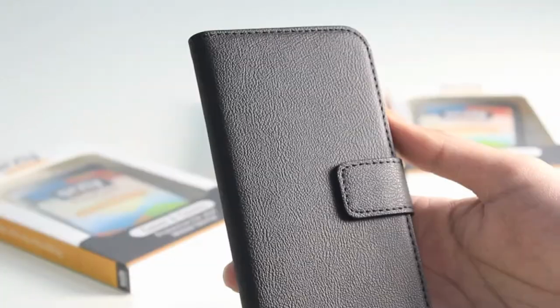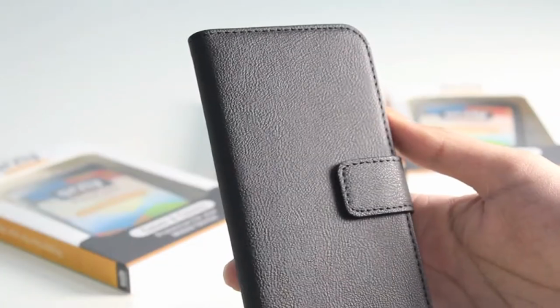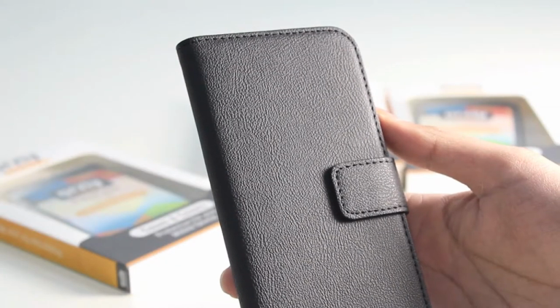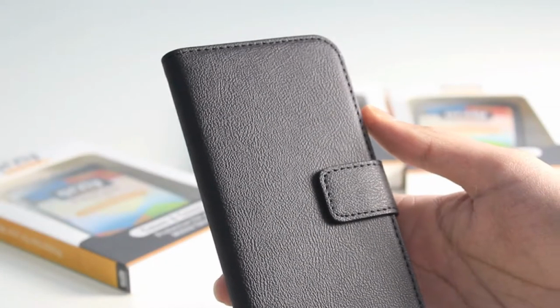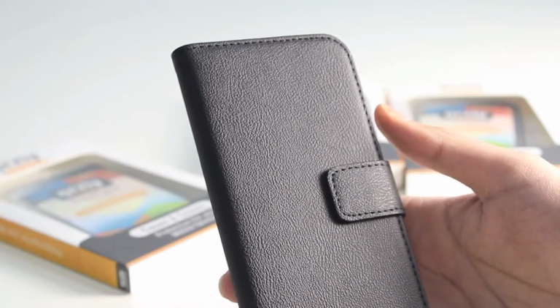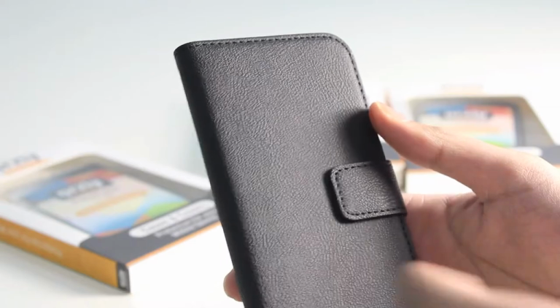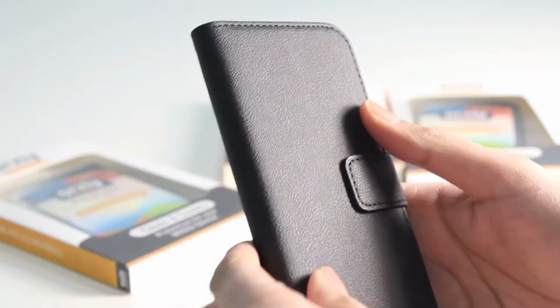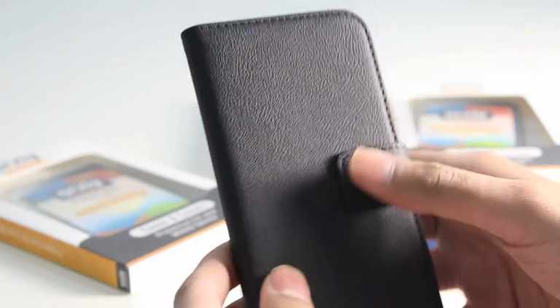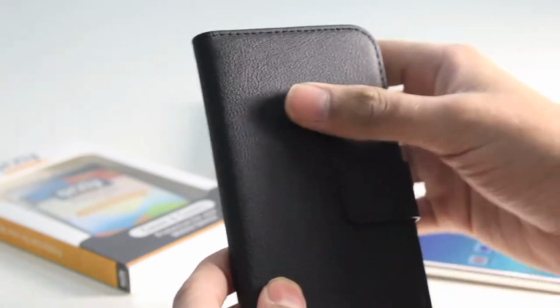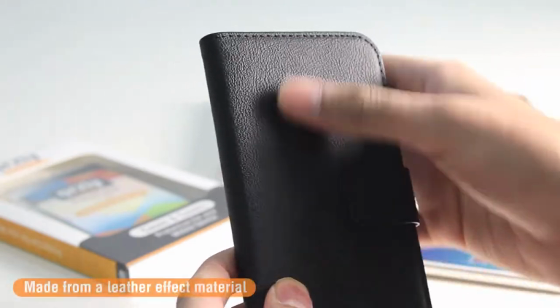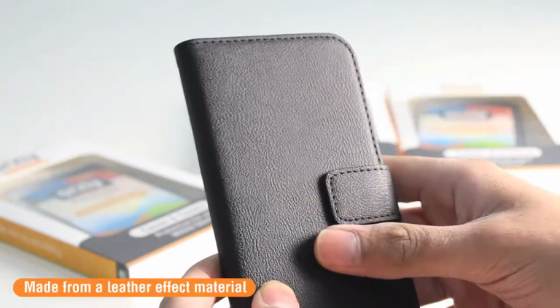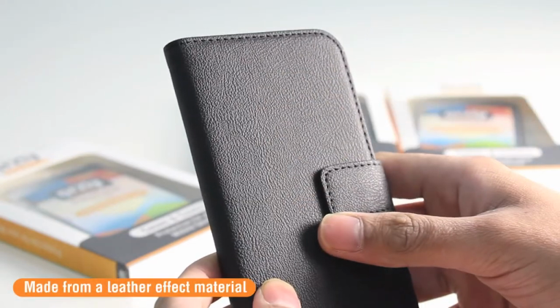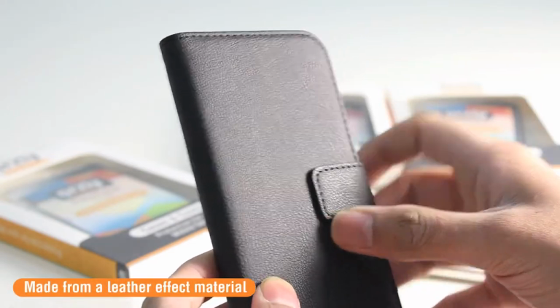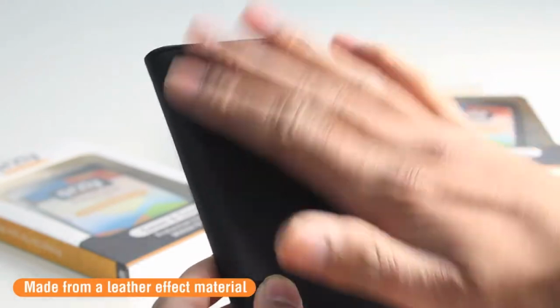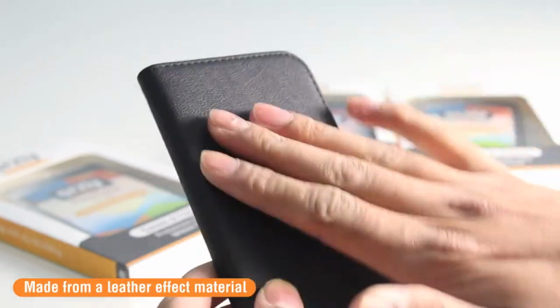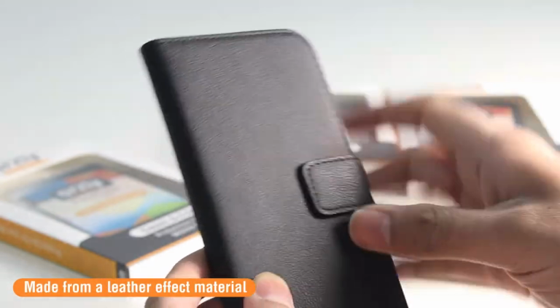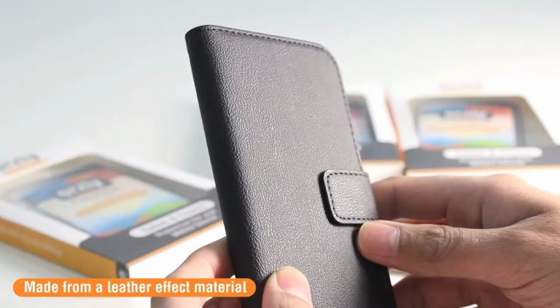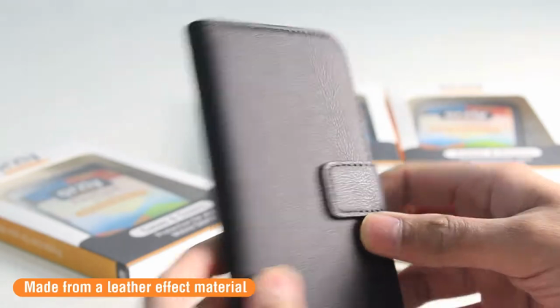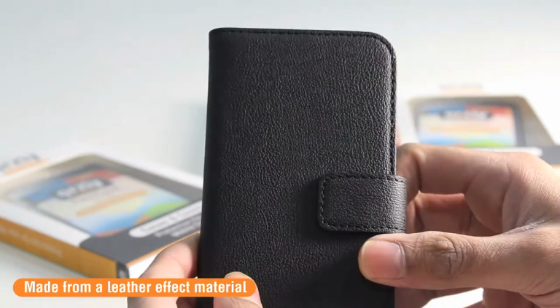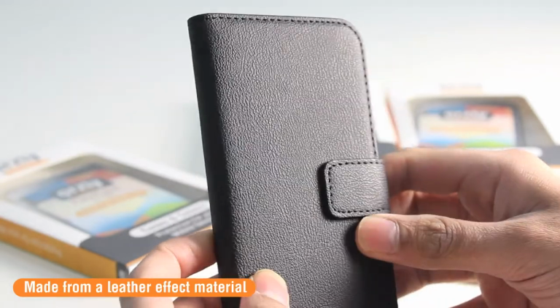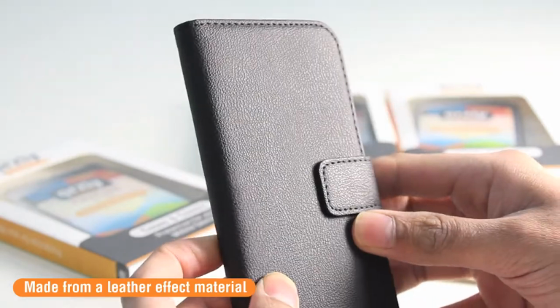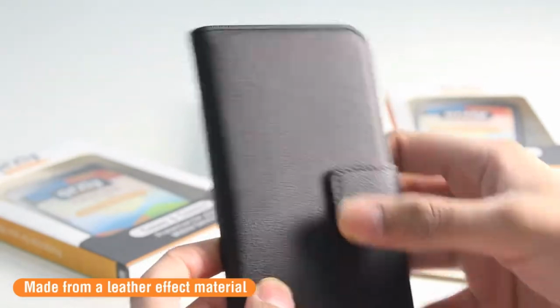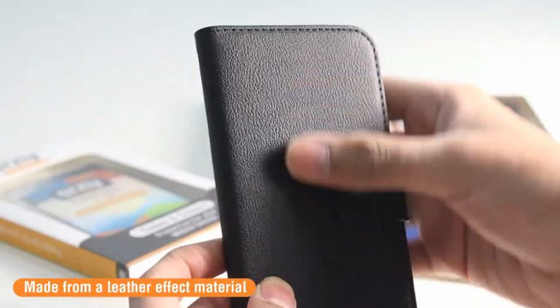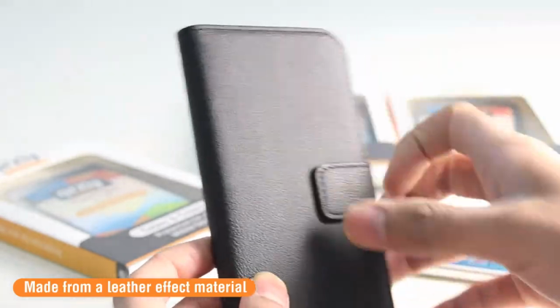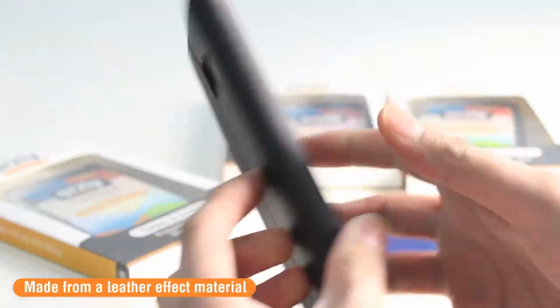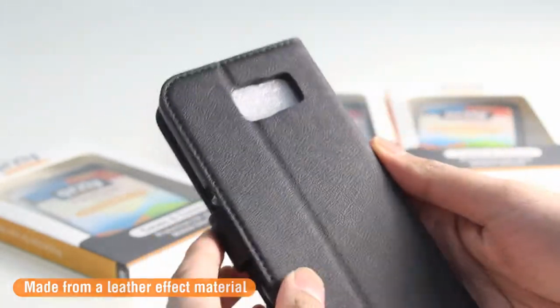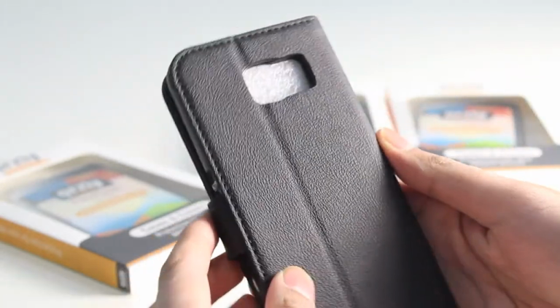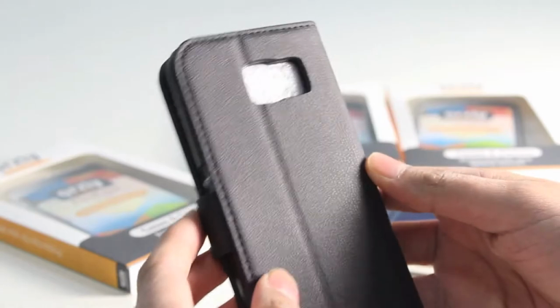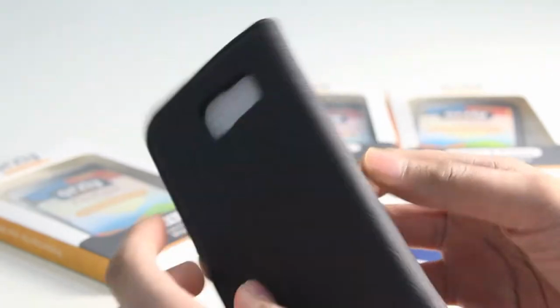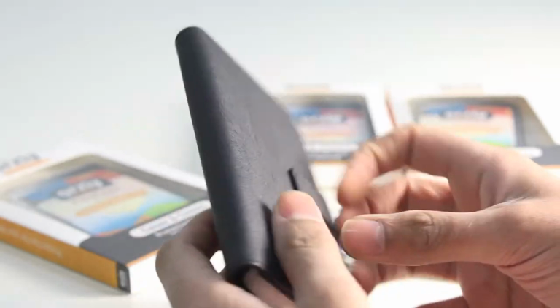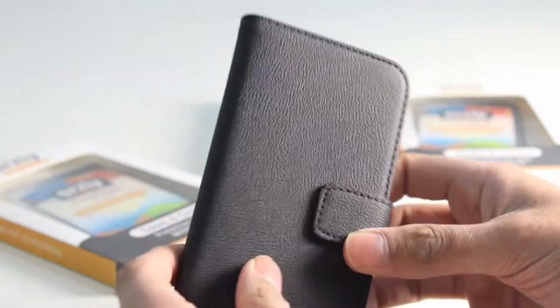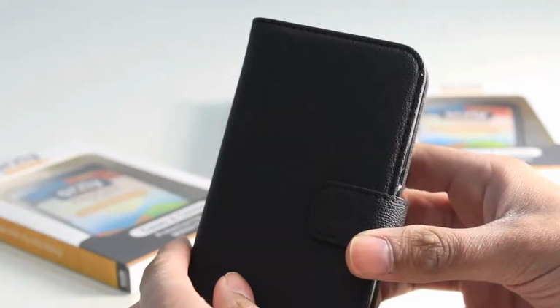Before I pop a phone into the case, the Orsley Multifunctional Wallet Case is made from a synthetic leather effect material, so it does feel really nice in the hand and gives it a very nice executive look and feel. It's also going to protect your phone when it is inside of the case.